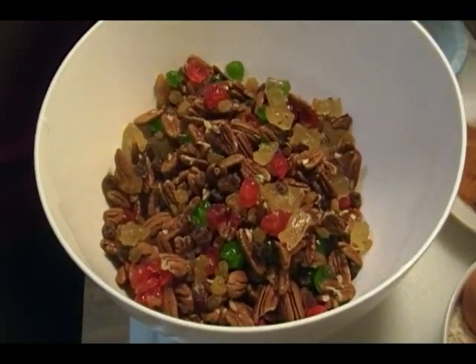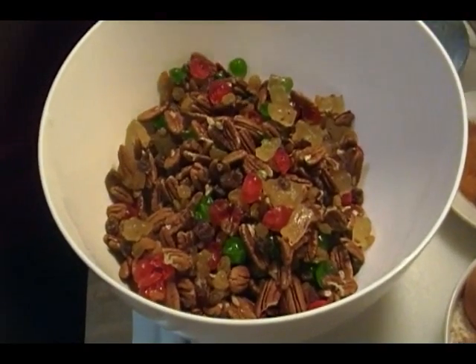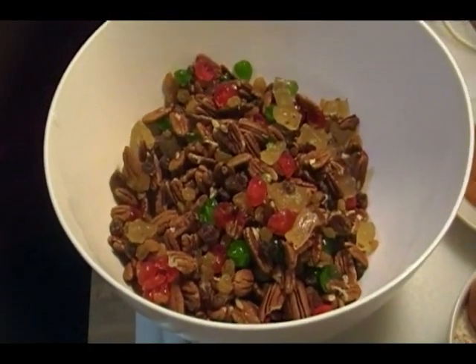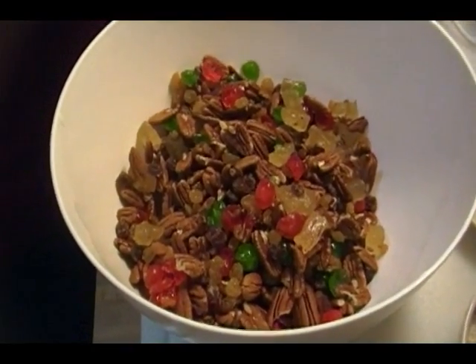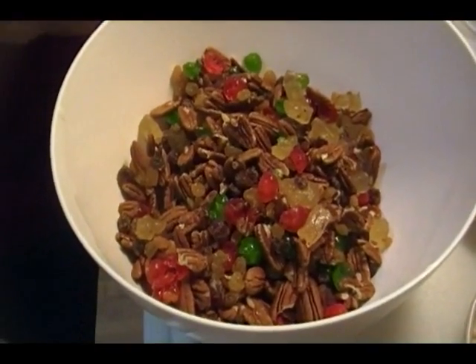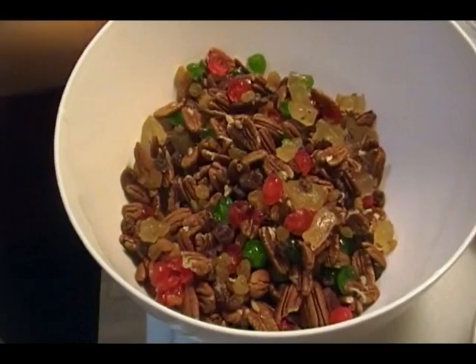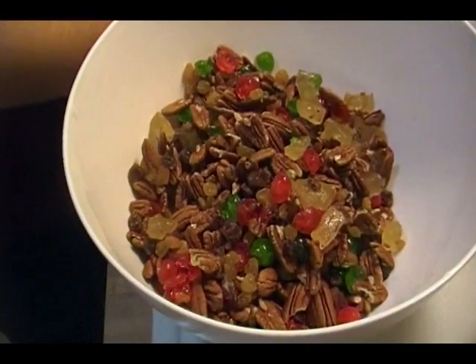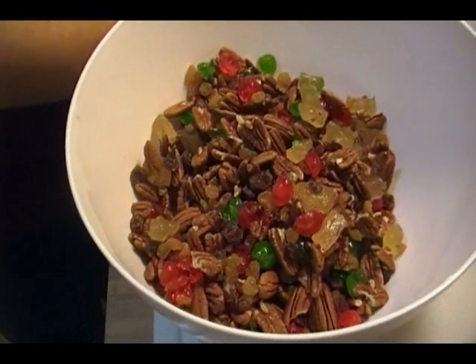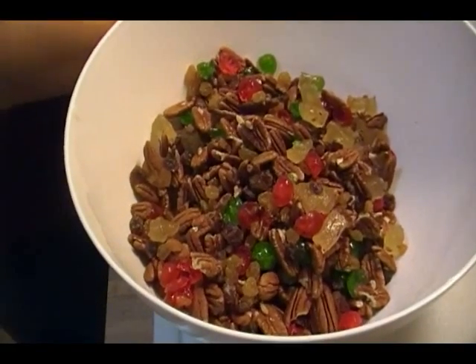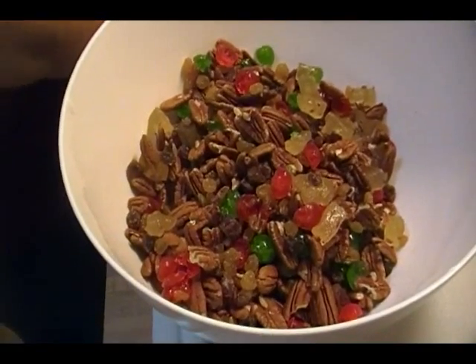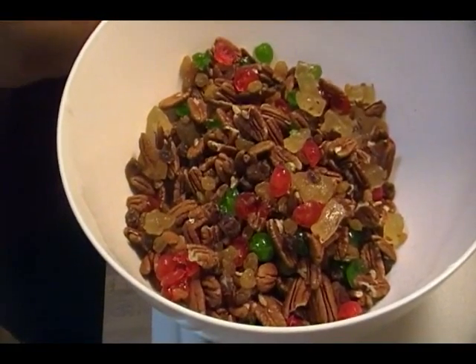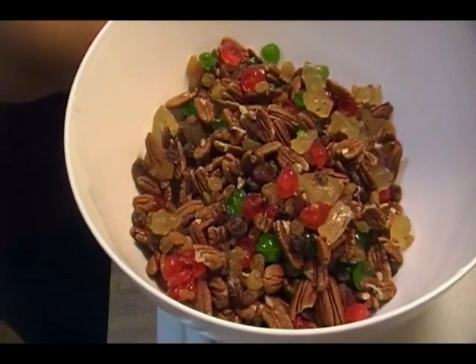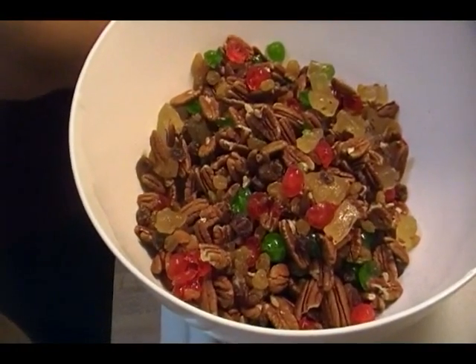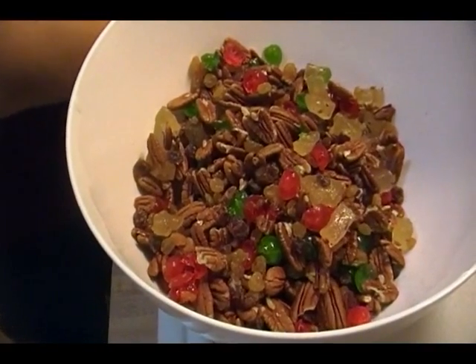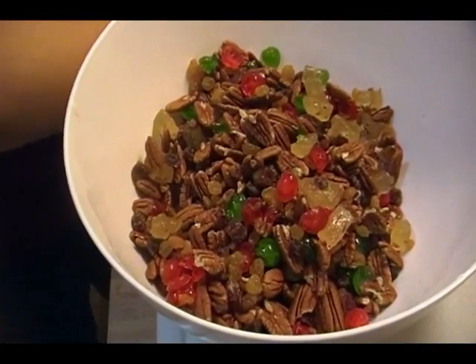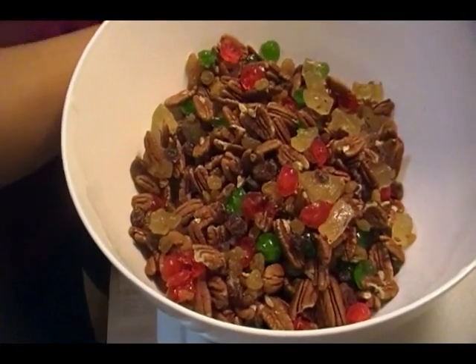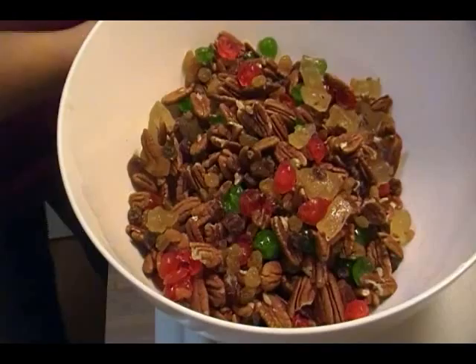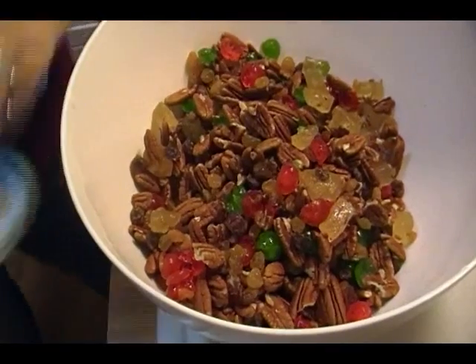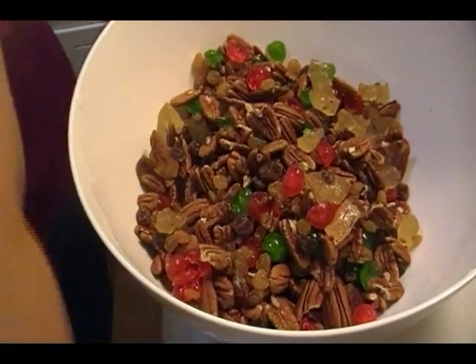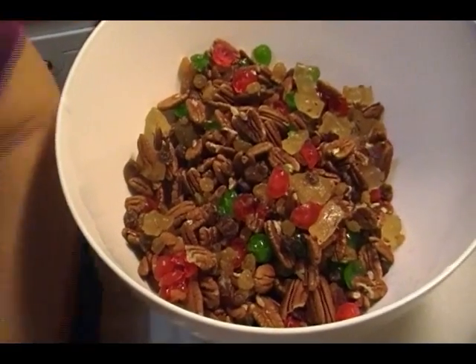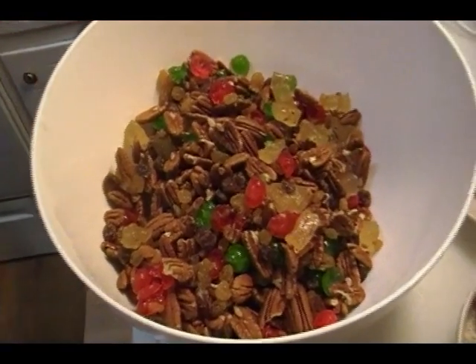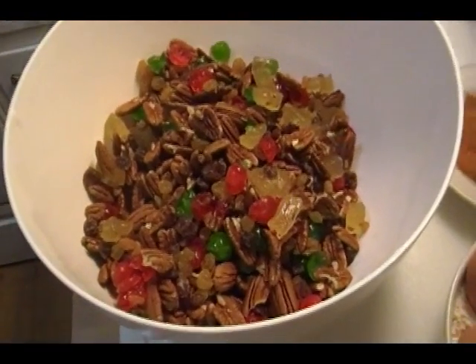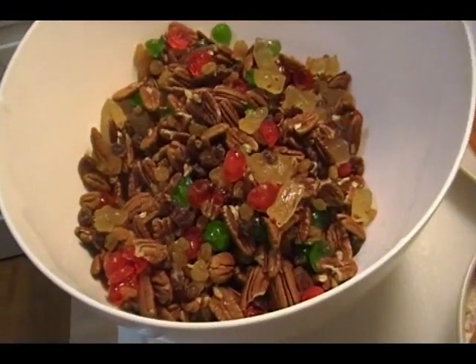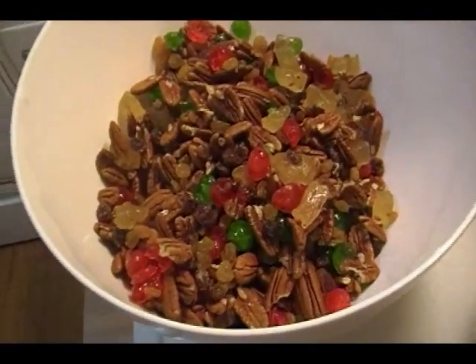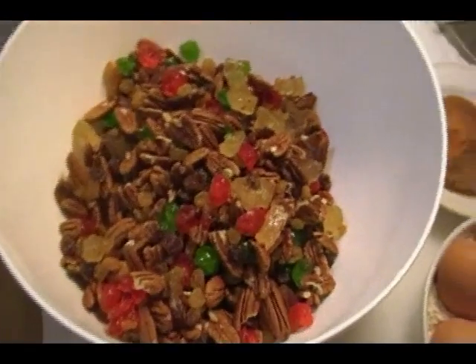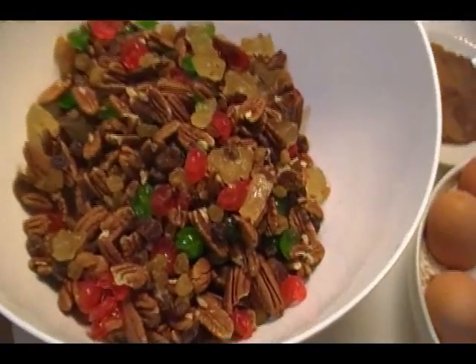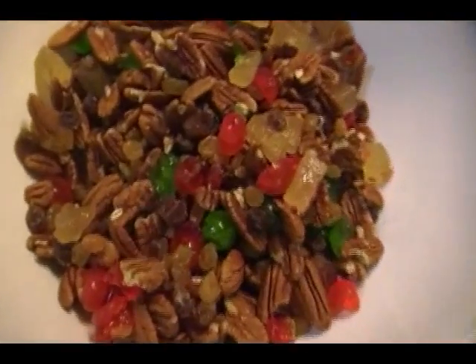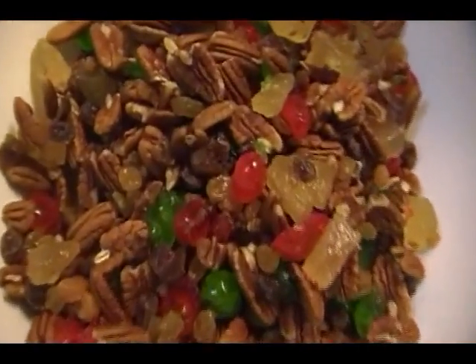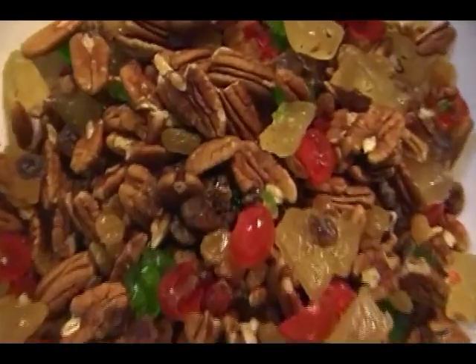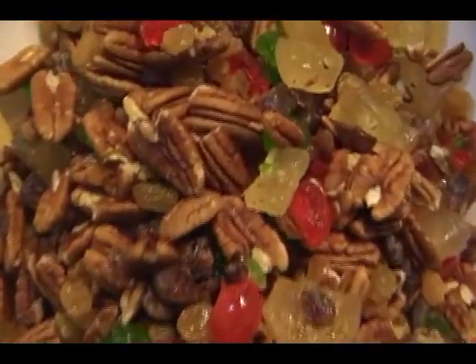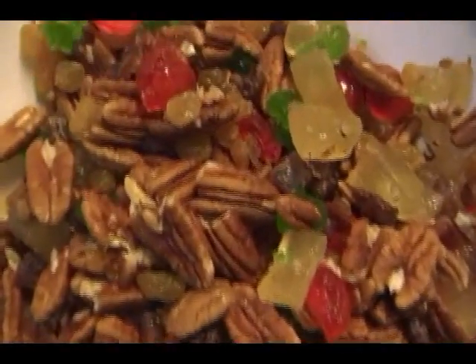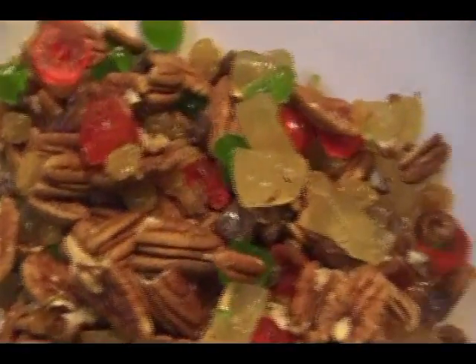I'm gonna make a bad name — that is the fruitcake that everybody jokes about, you know, when the world ends that's what's gonna be left and not even the cockroaches are gonna want to eat it. But this cake is not like that. This cake is fabulous.